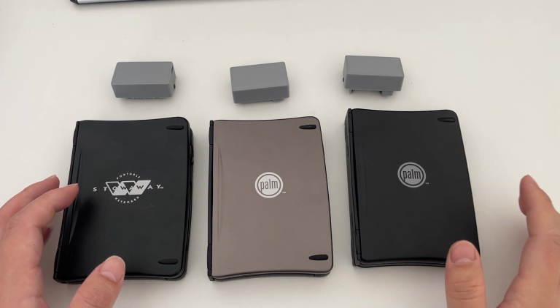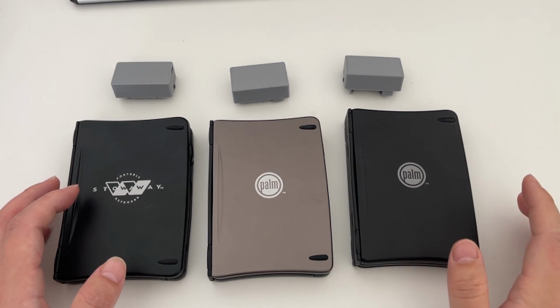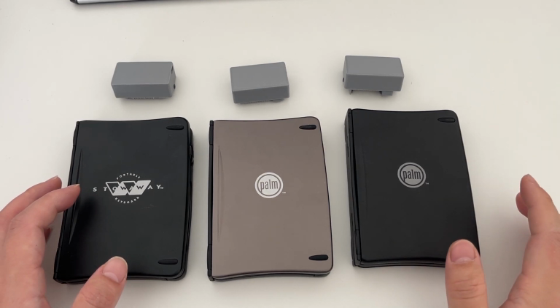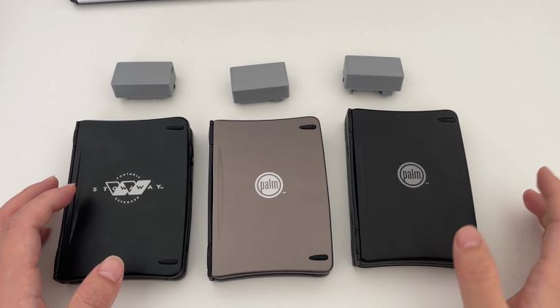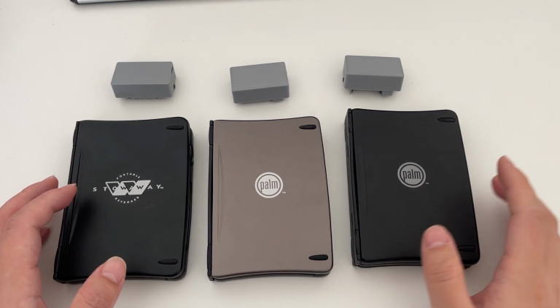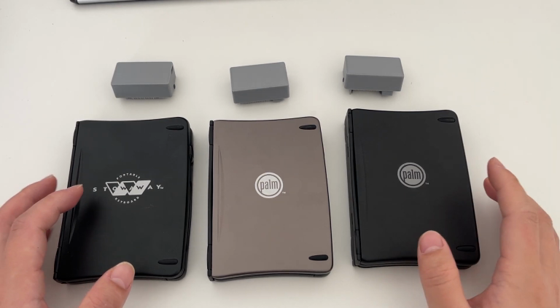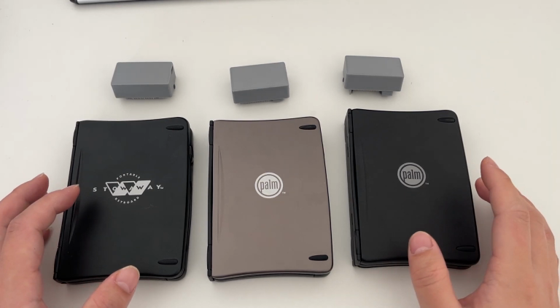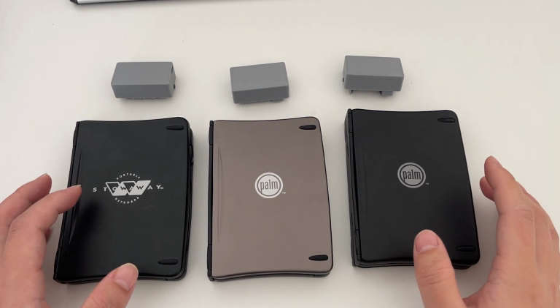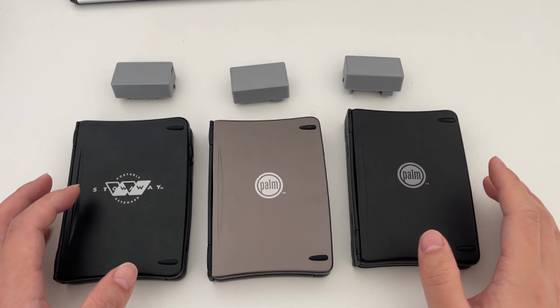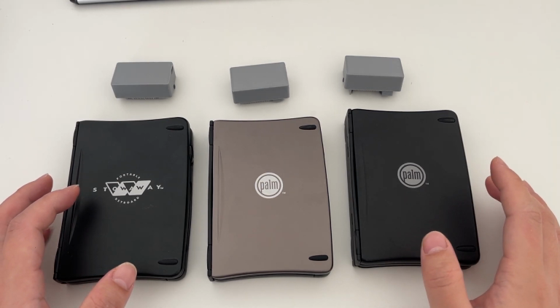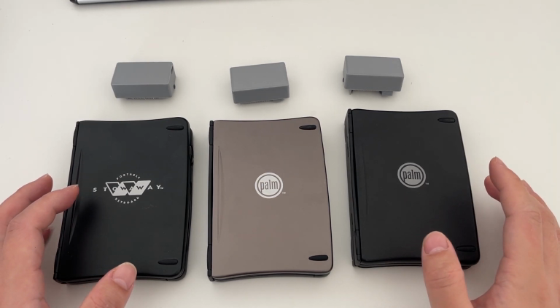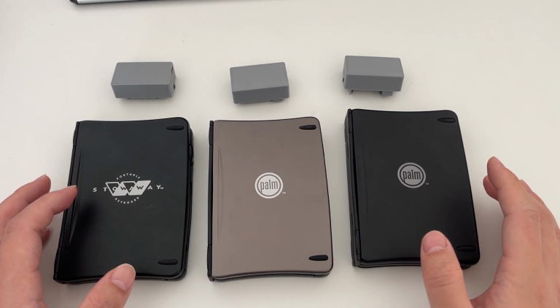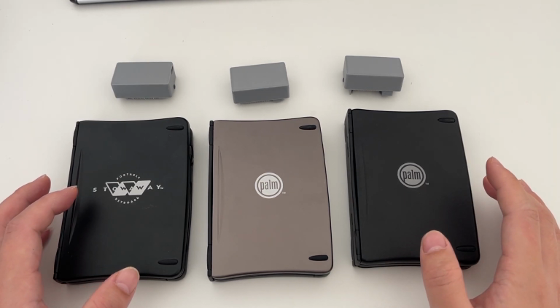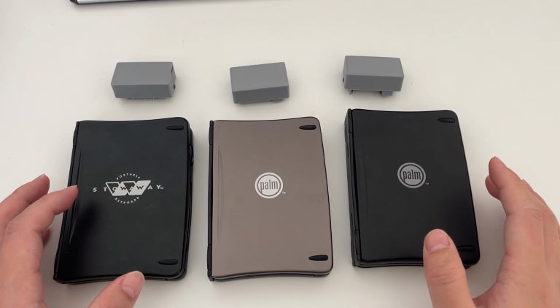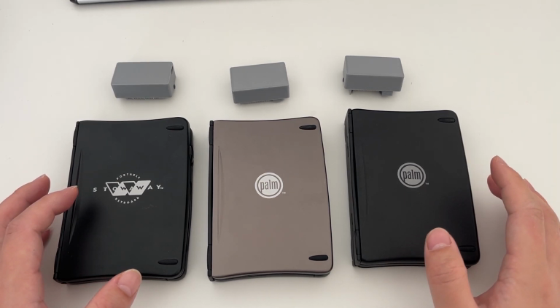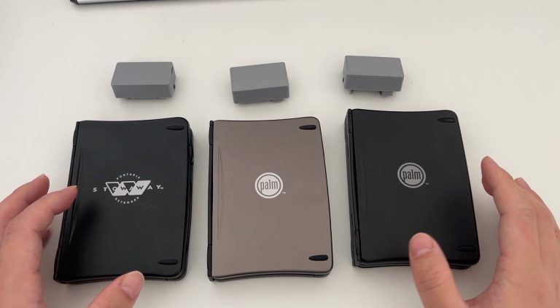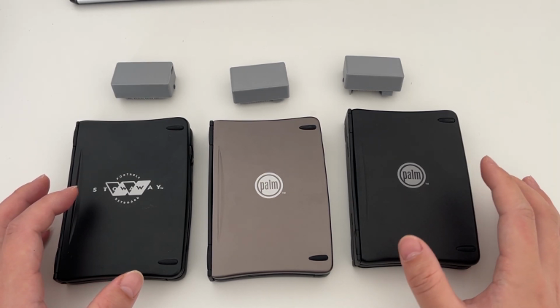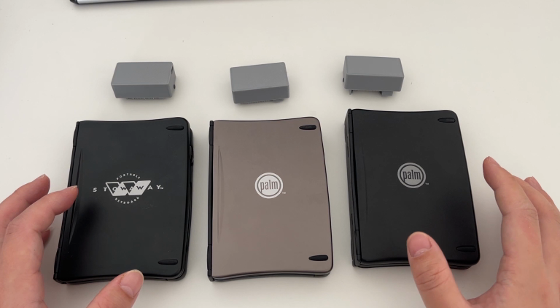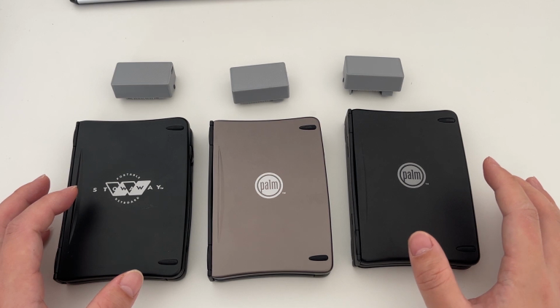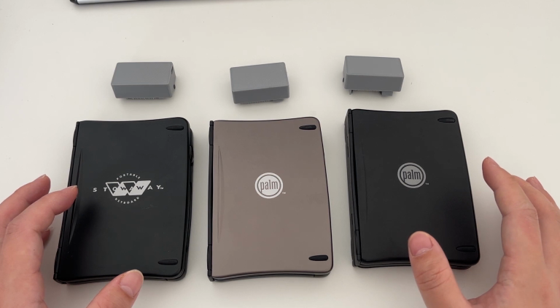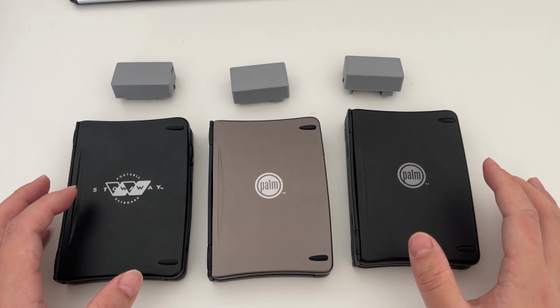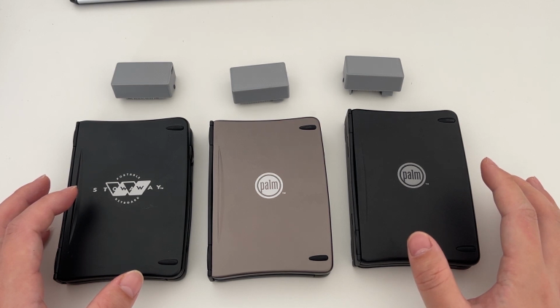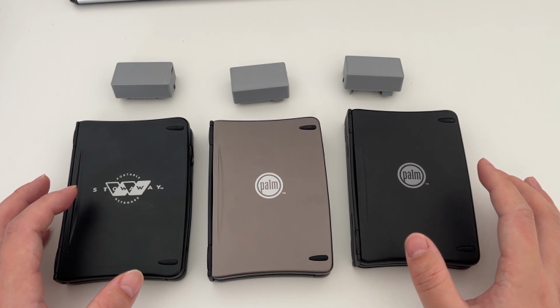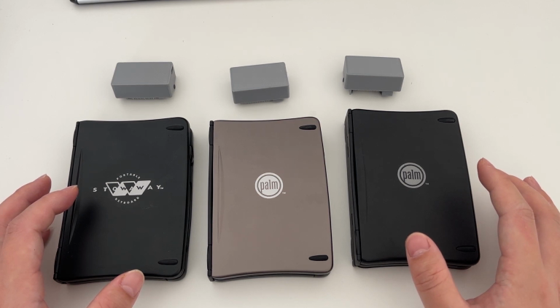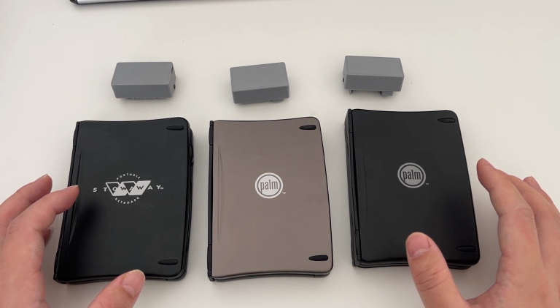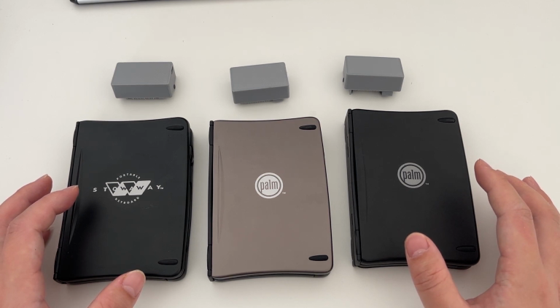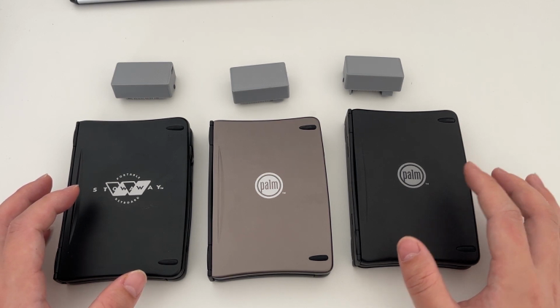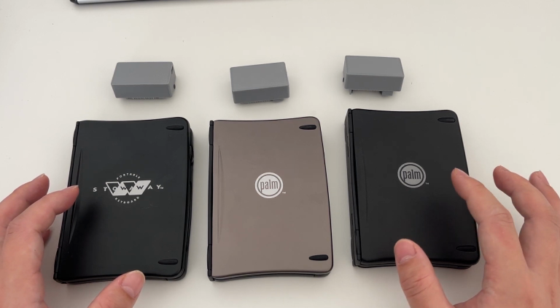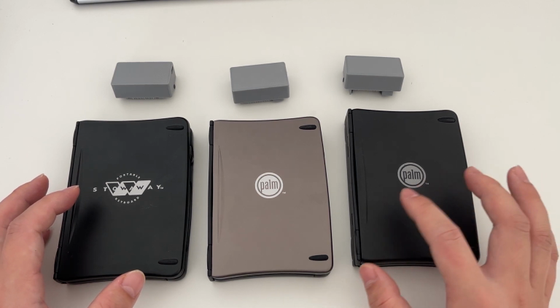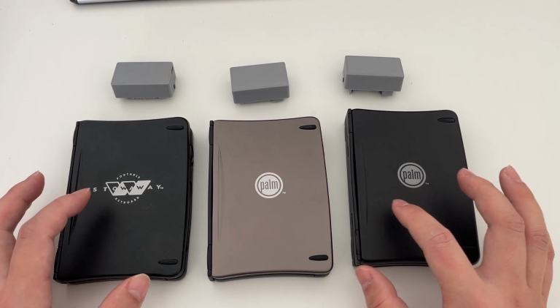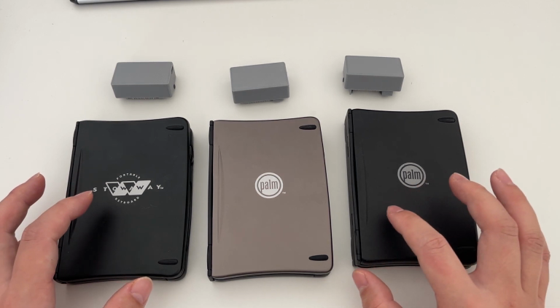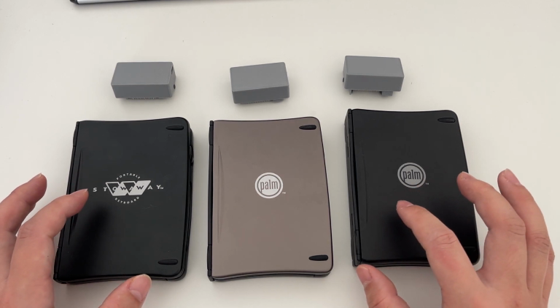Hello everyone, this is an update about my project which builds a Bluetooth adapter for these Palm Portable keyboards.